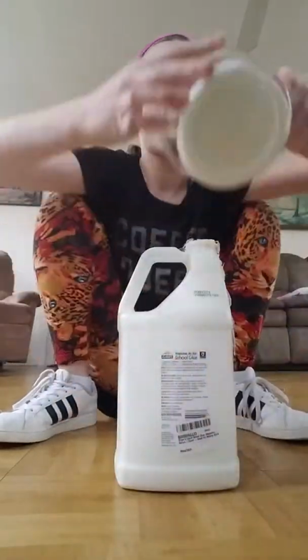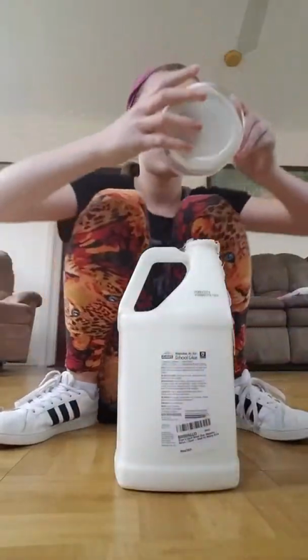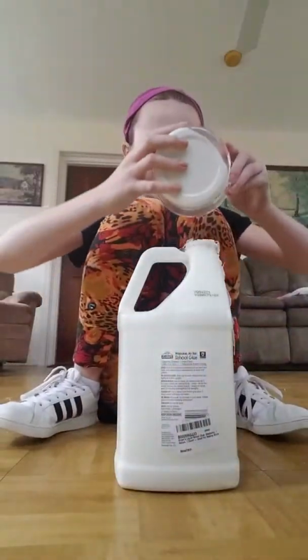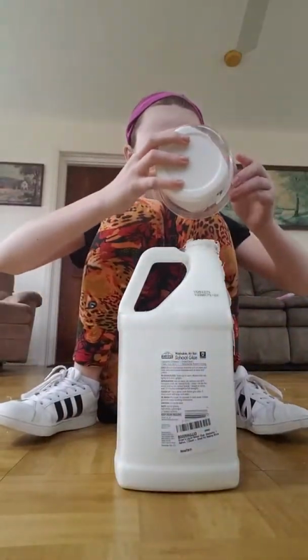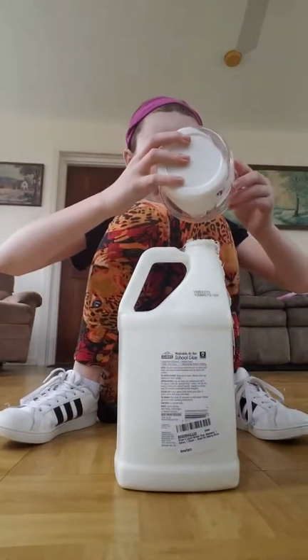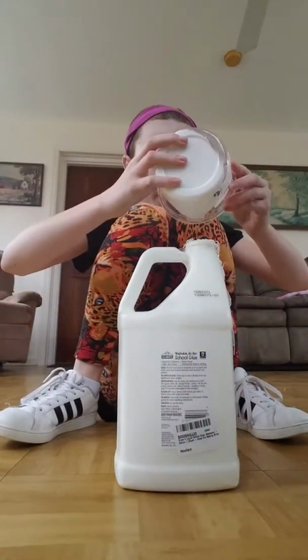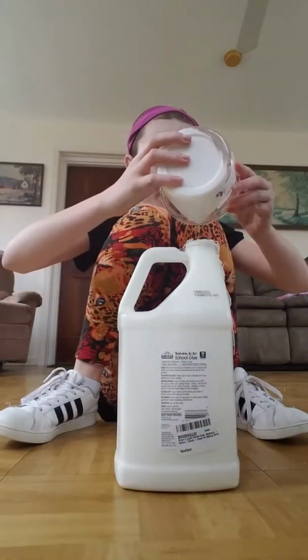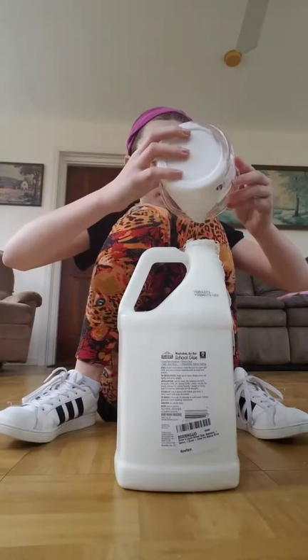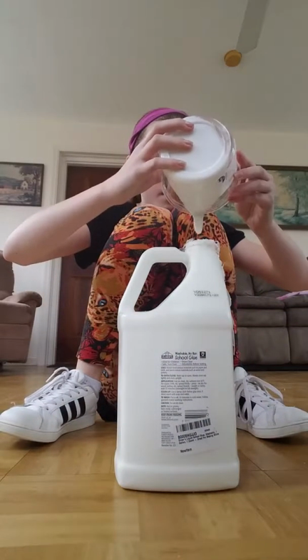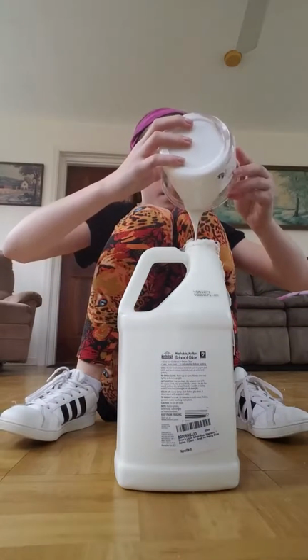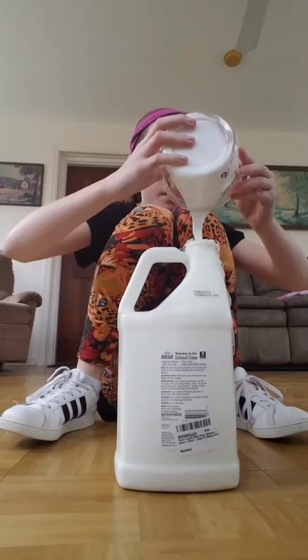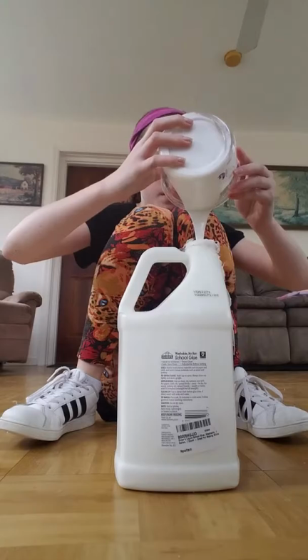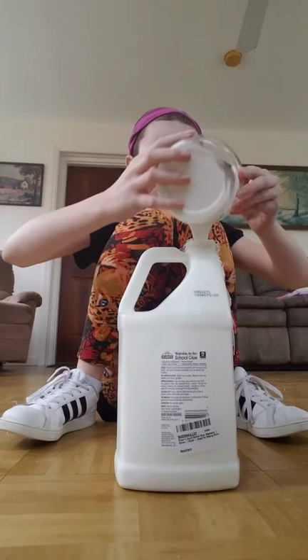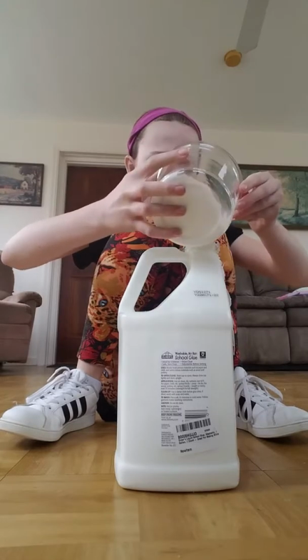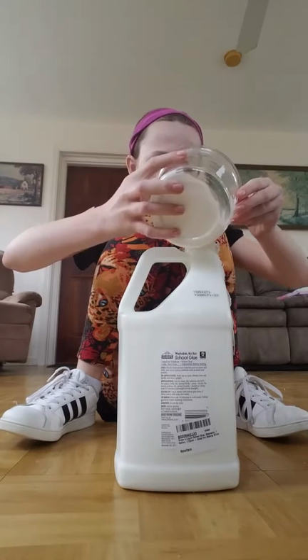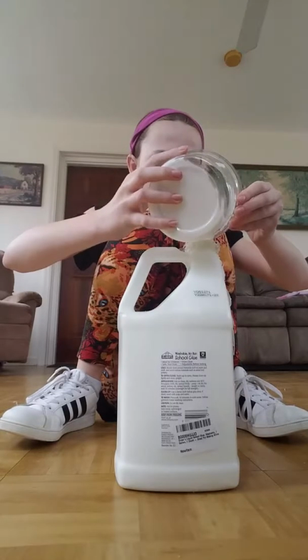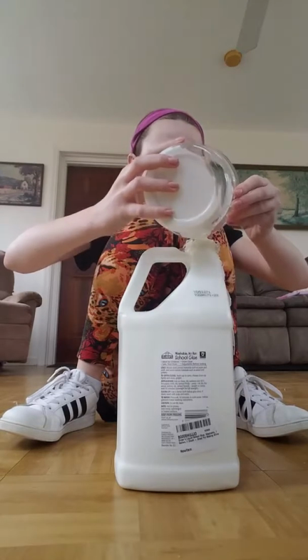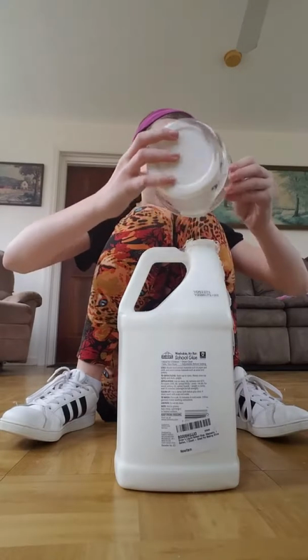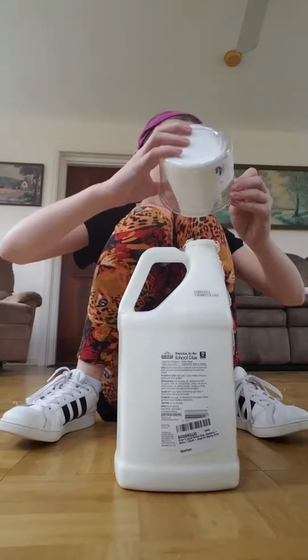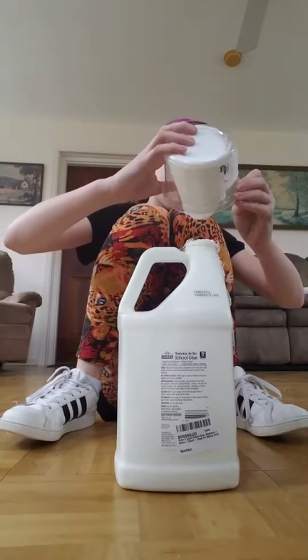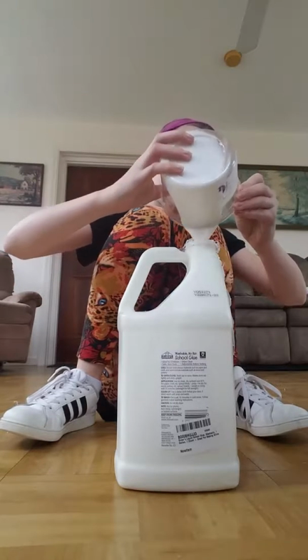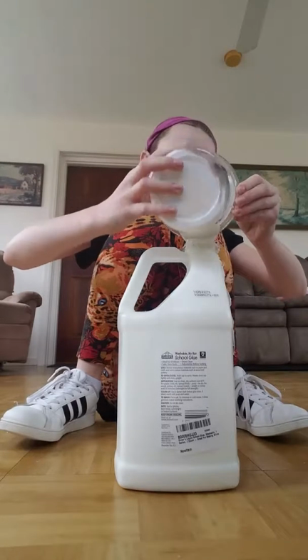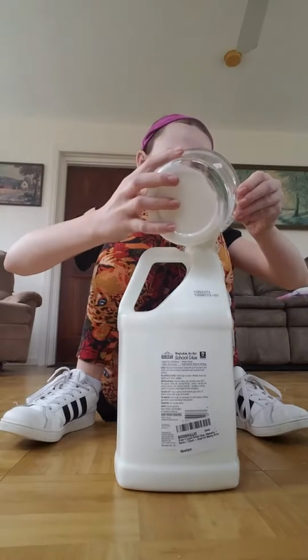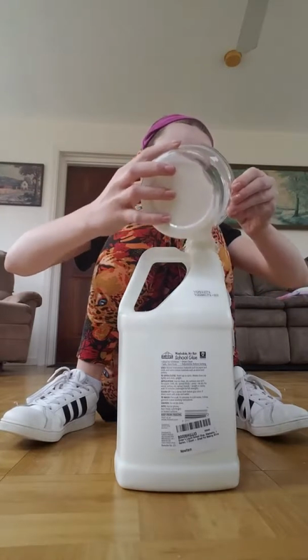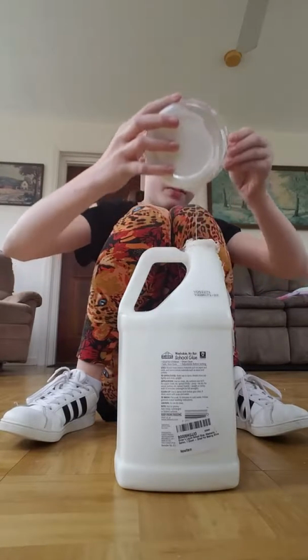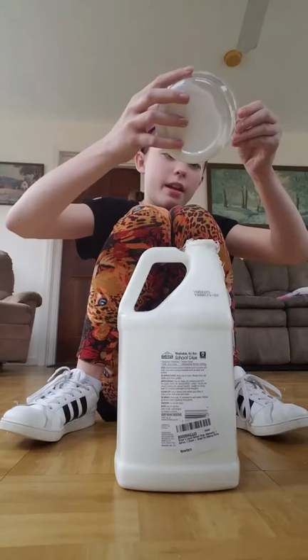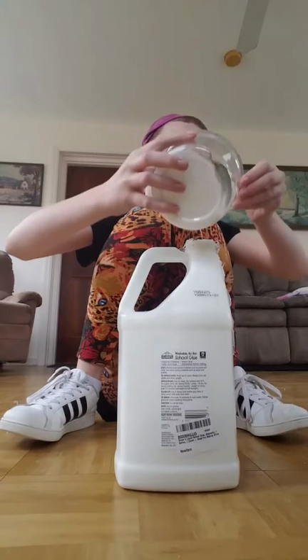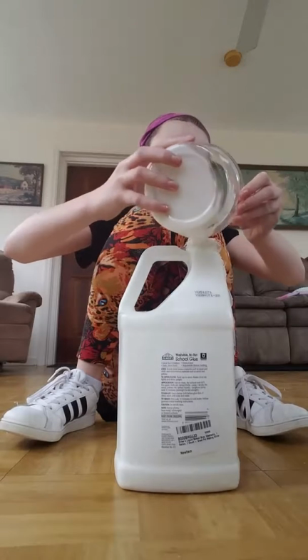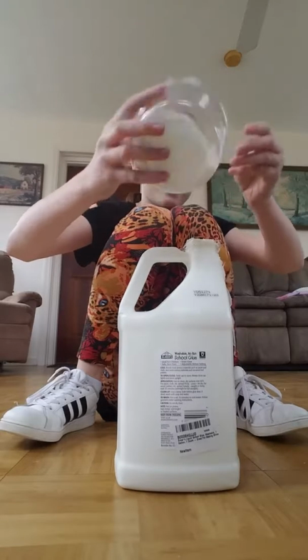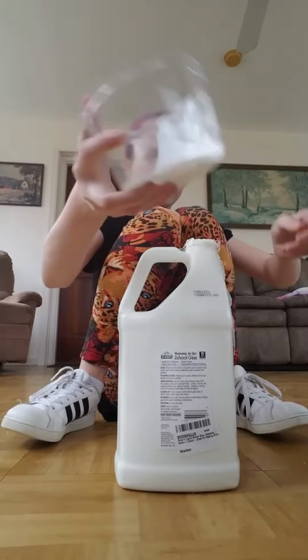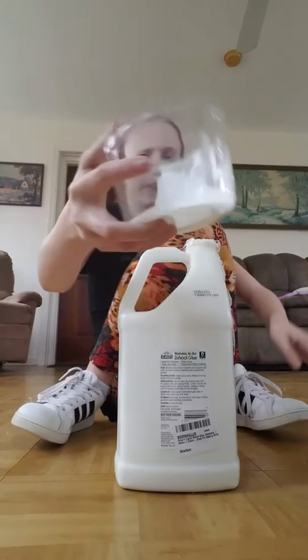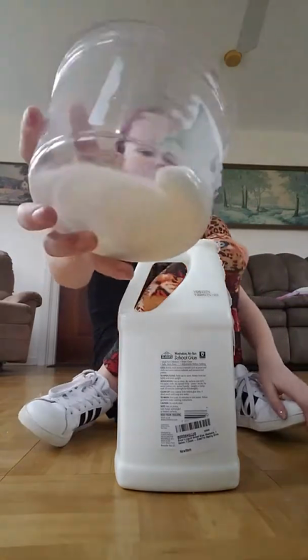I'm gonna put a little bit more in here. Okay, there we go.